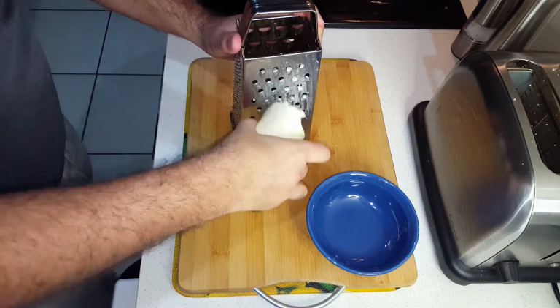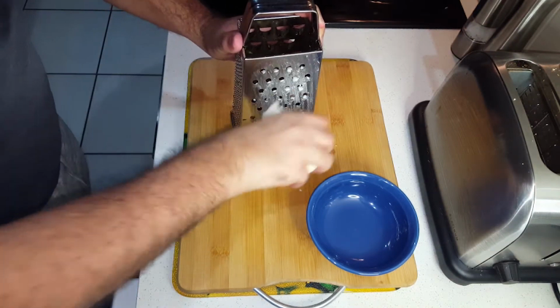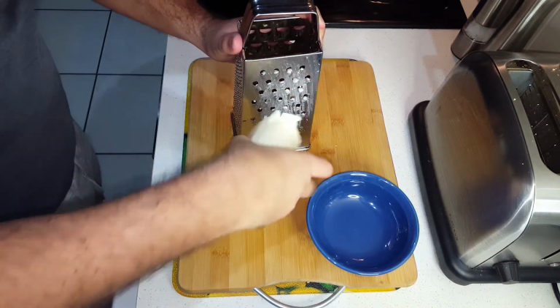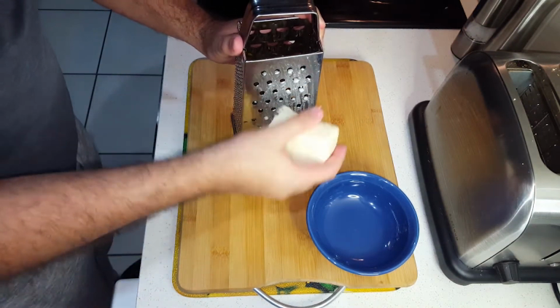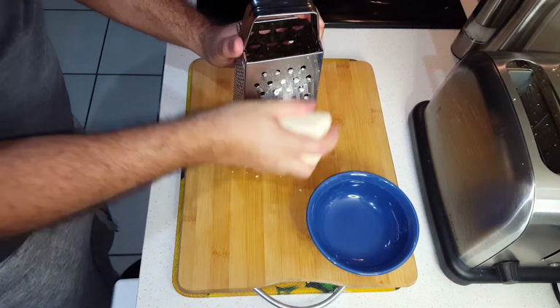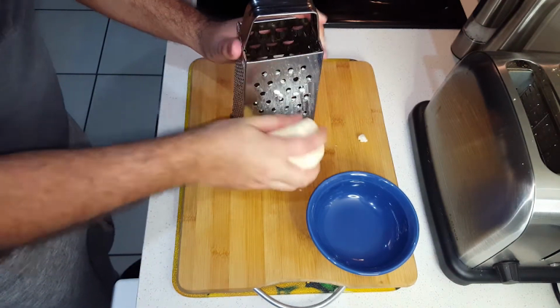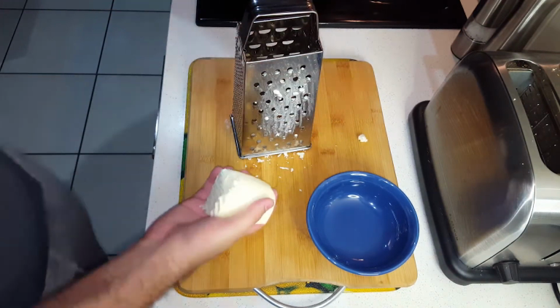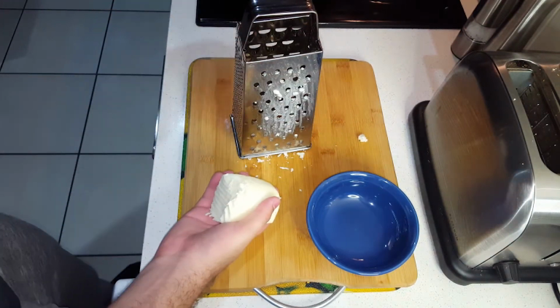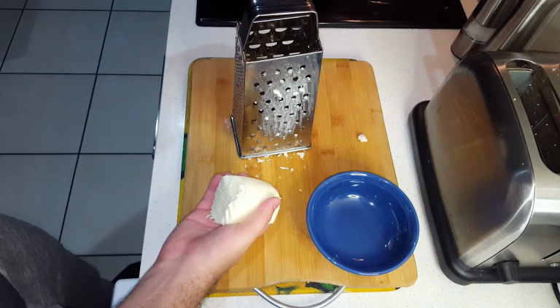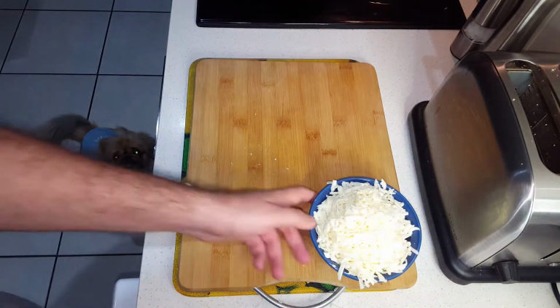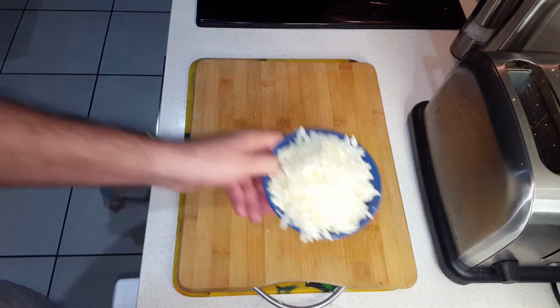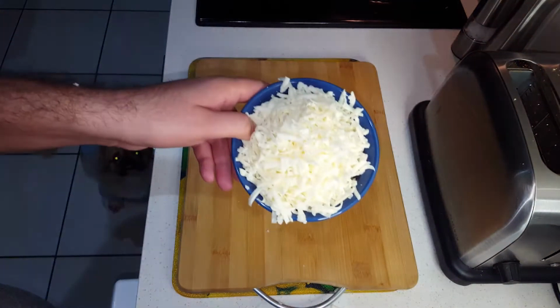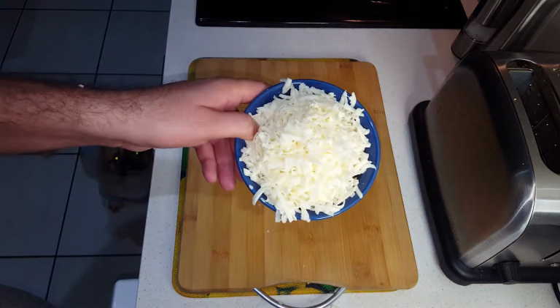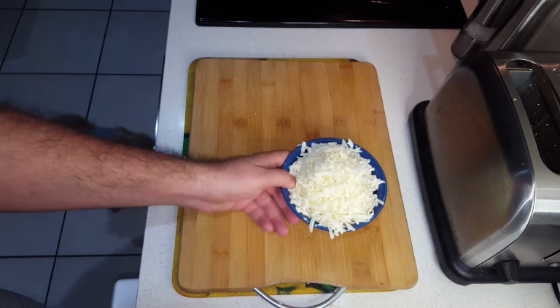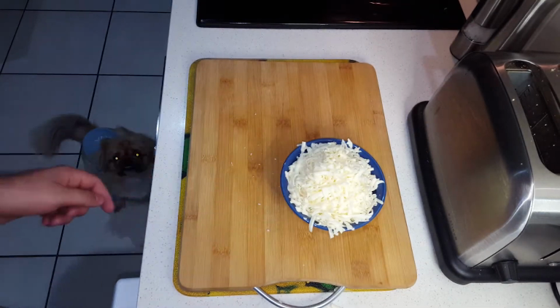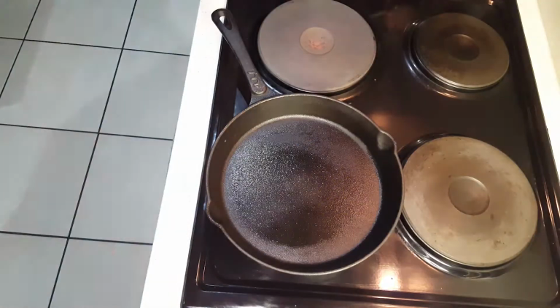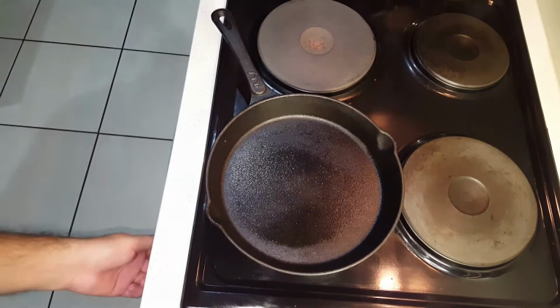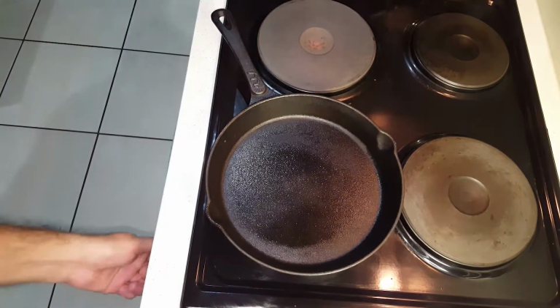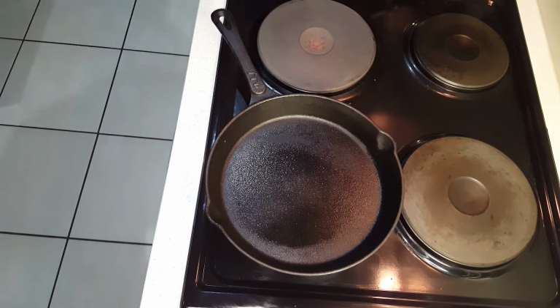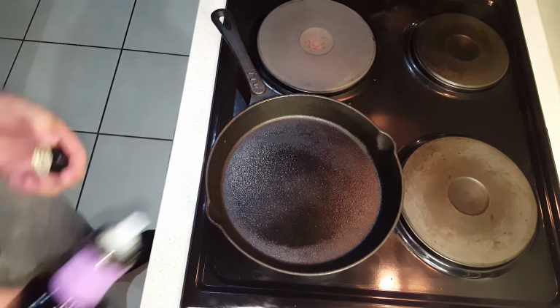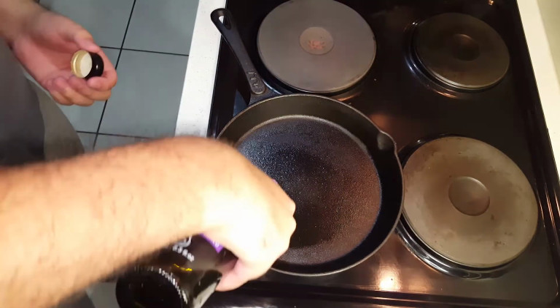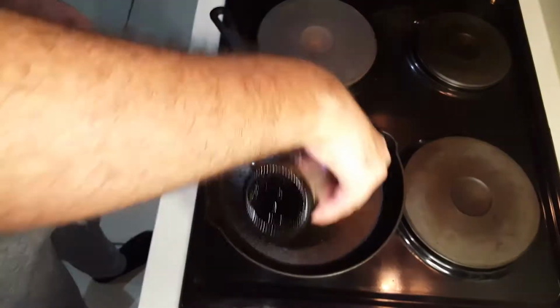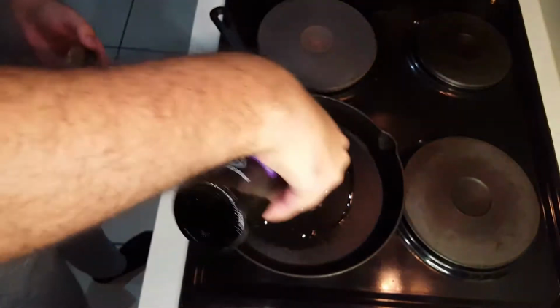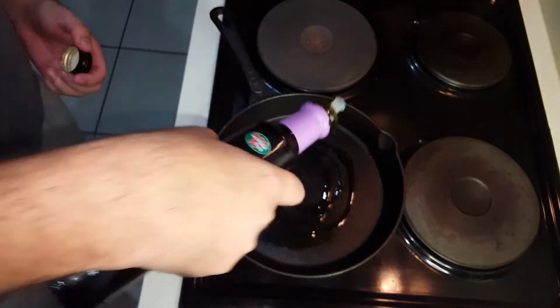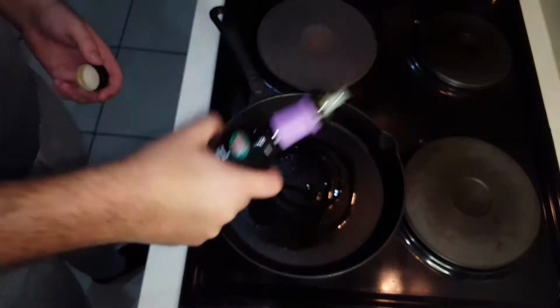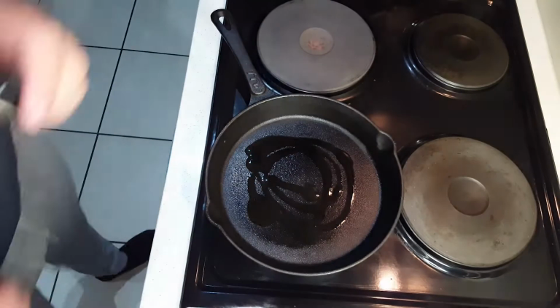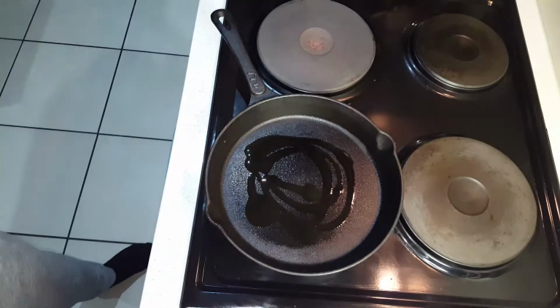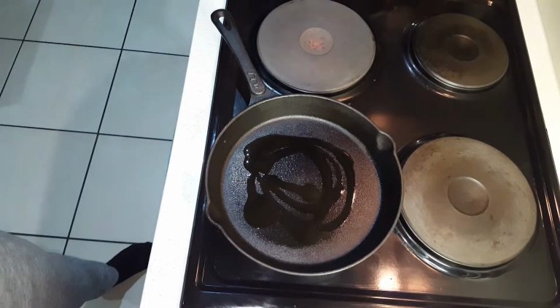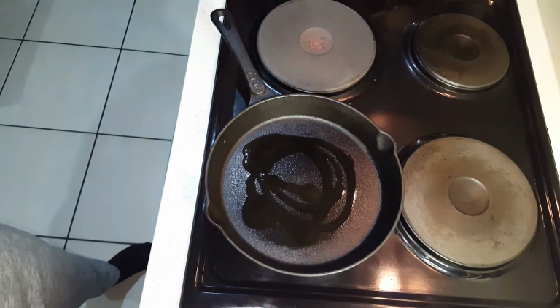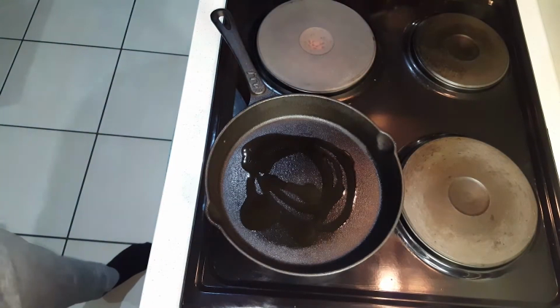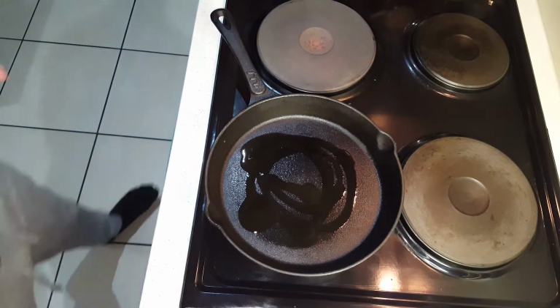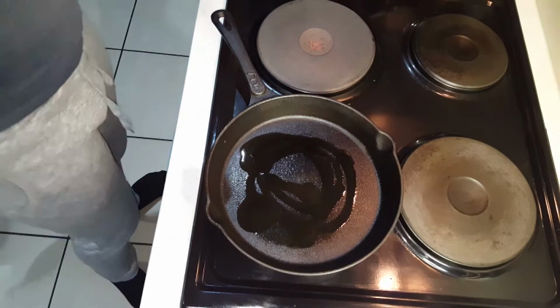After the mozzarella grating, we'll be using a cast iron pan — get it nice and hot. I'm using some garlic-flavored avocado oil just to add some extra flavor to the bread.